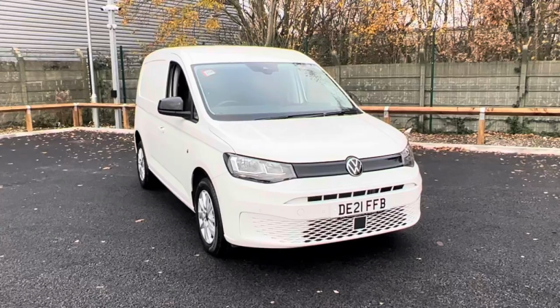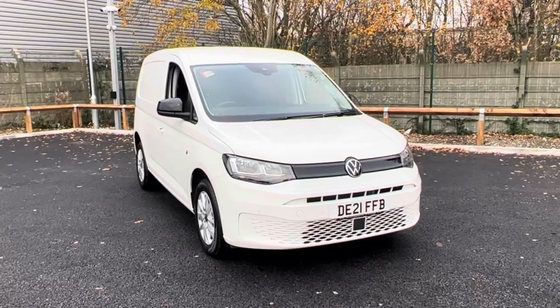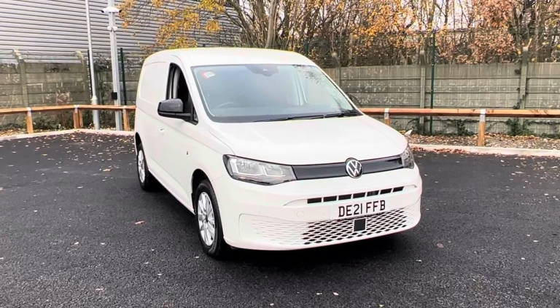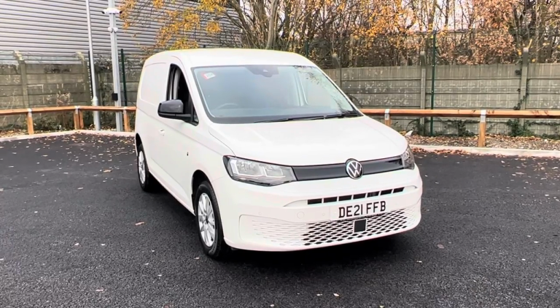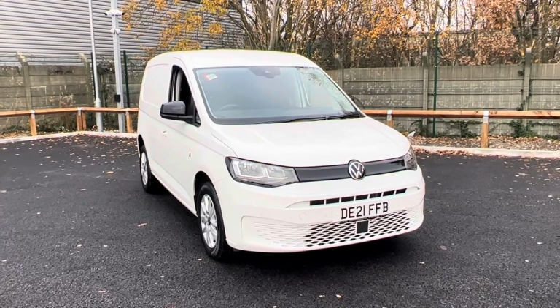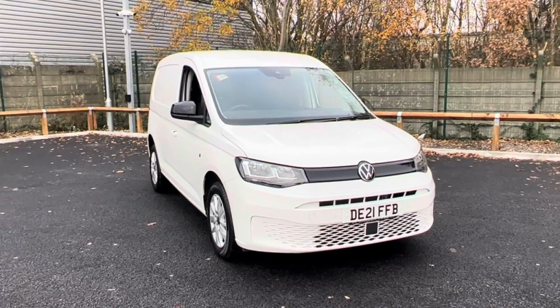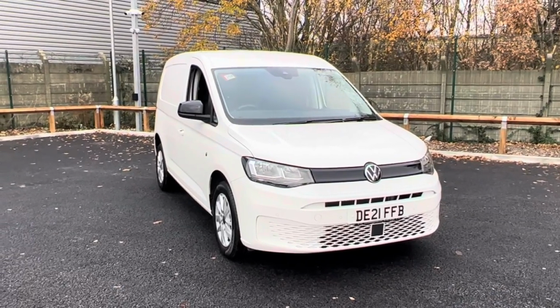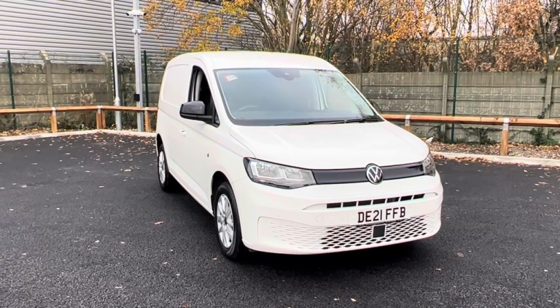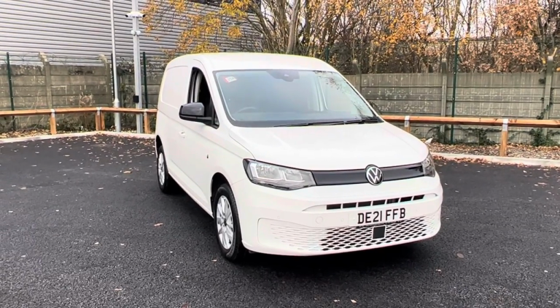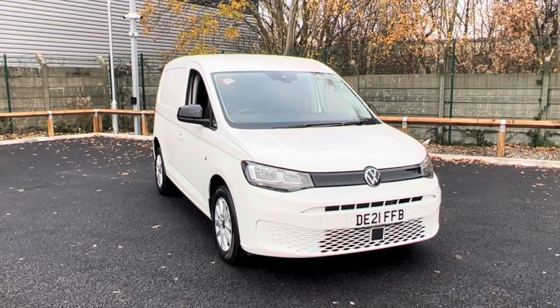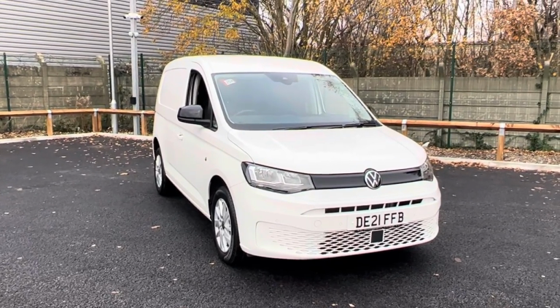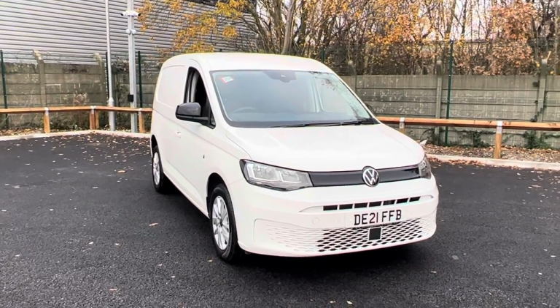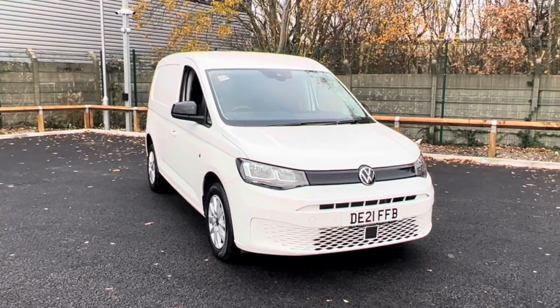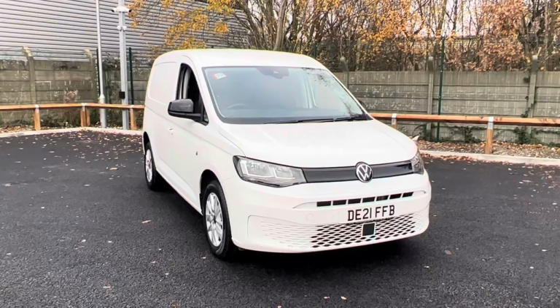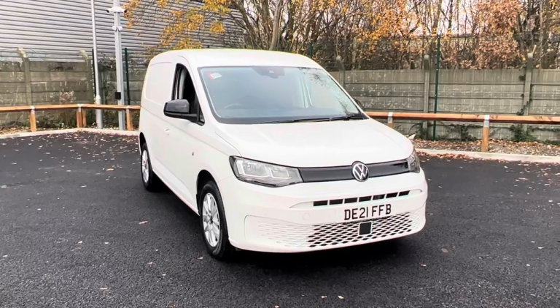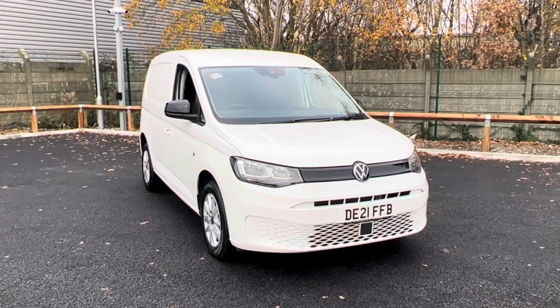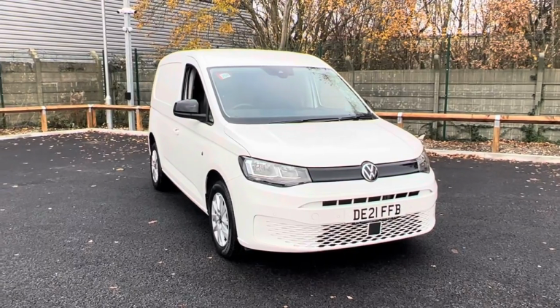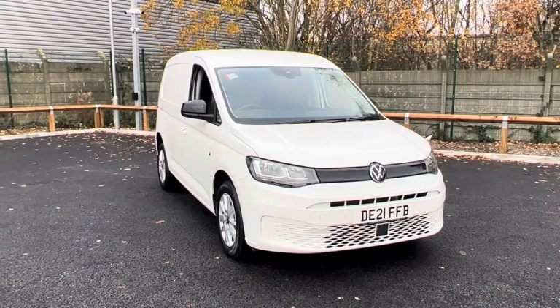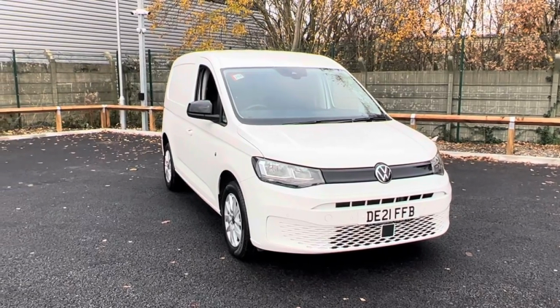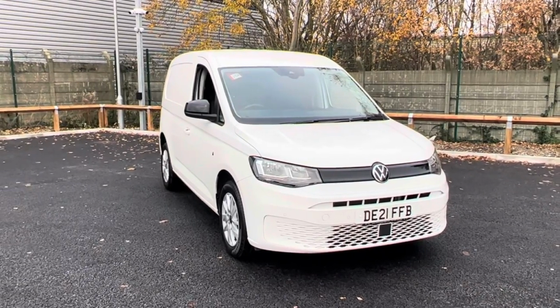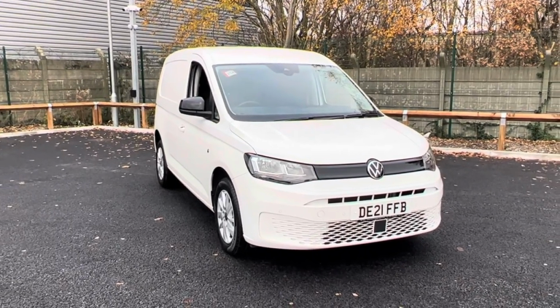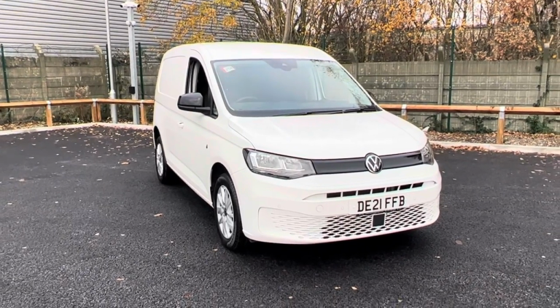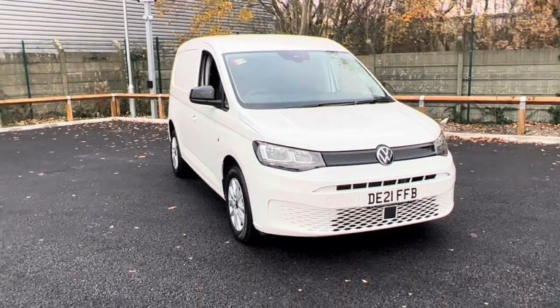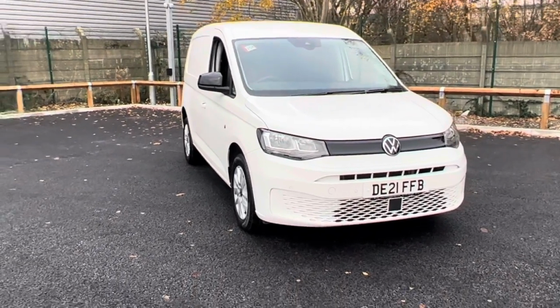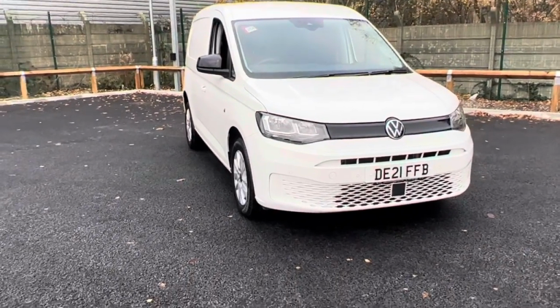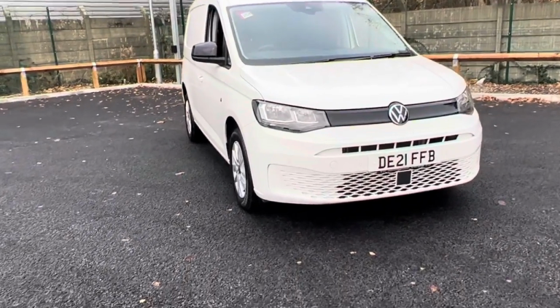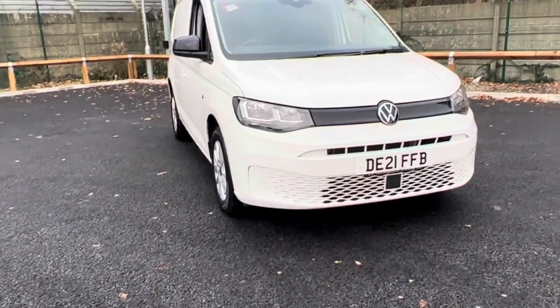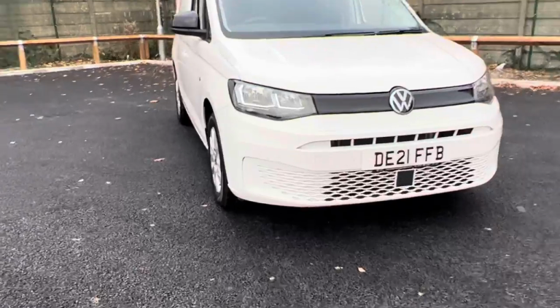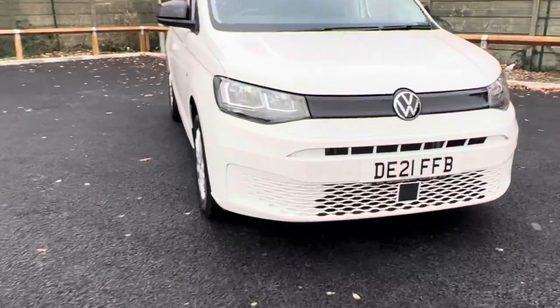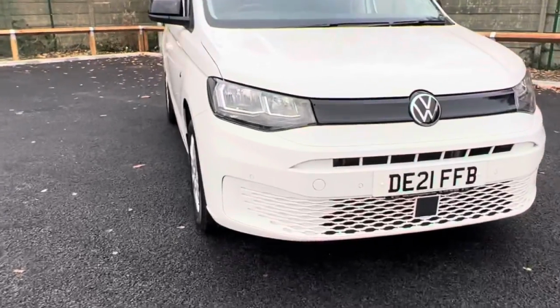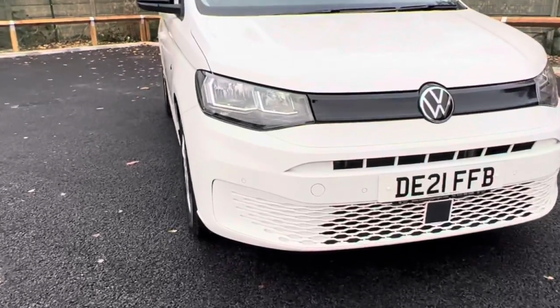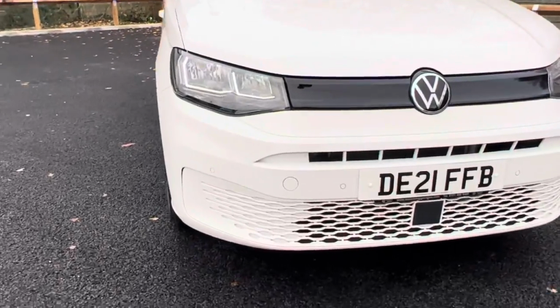Hello and welcome to the Liverpool Volkswagen Van Center. My name's Jack and I'm here today to talk about this C20 Caddy Commerce Pro panel van. This is the 122 PS DSG.